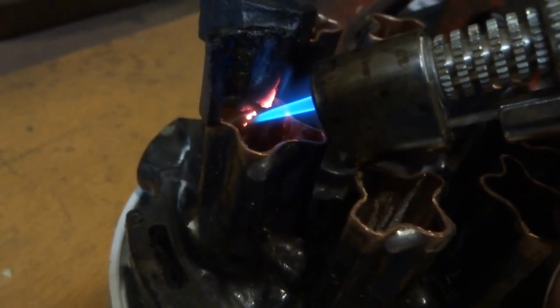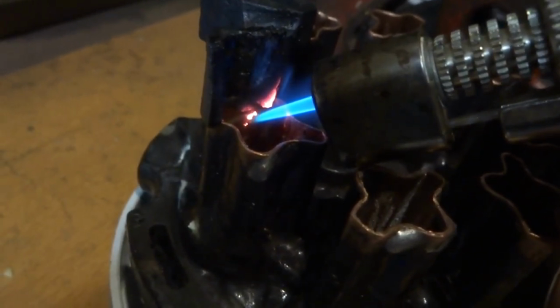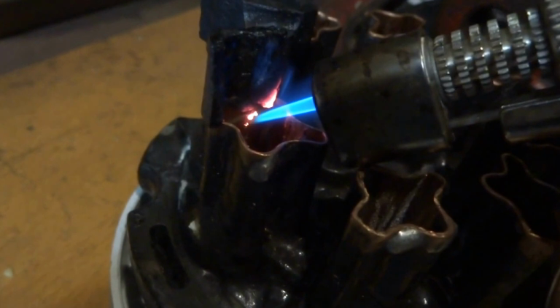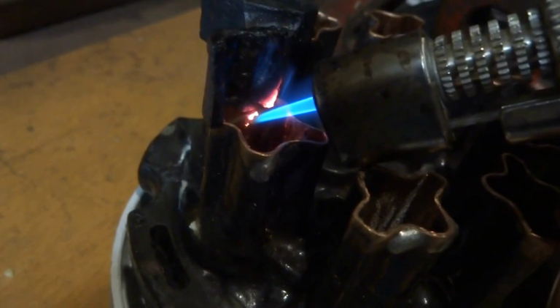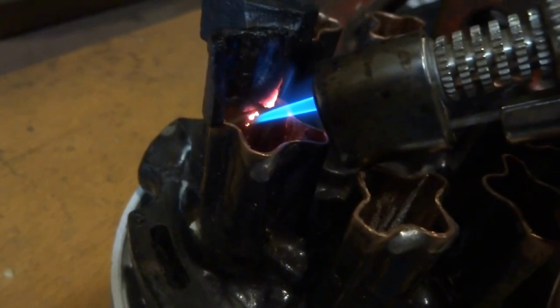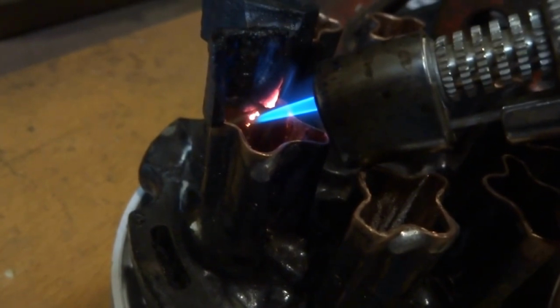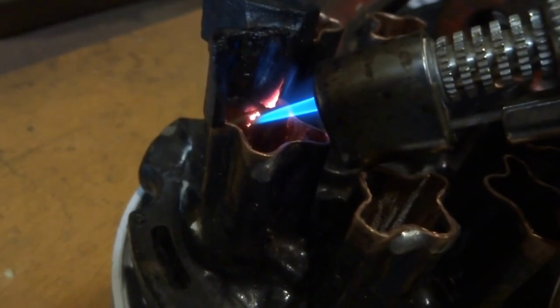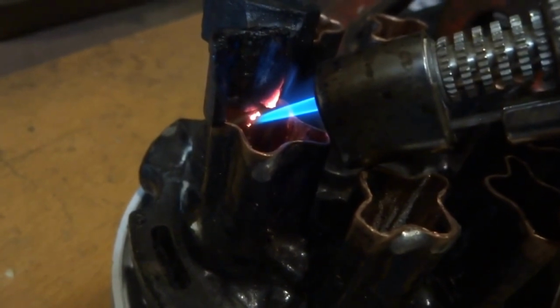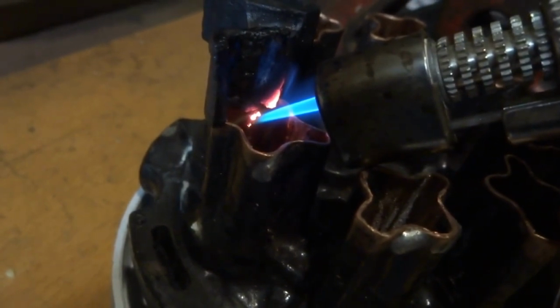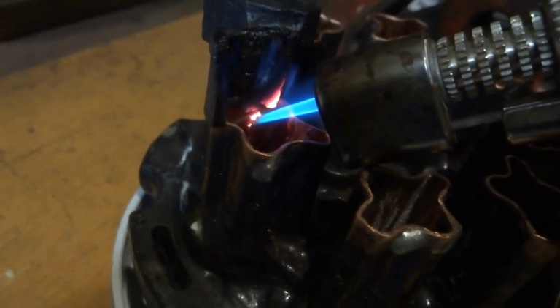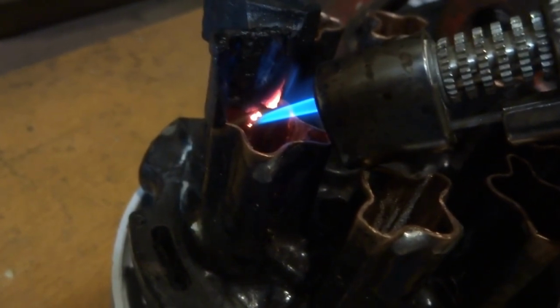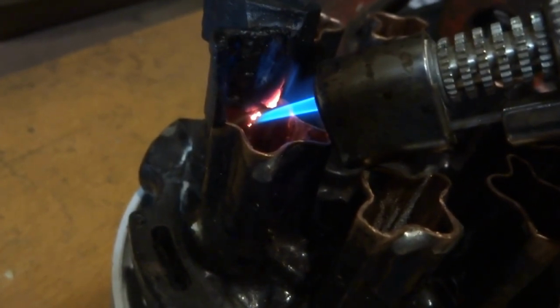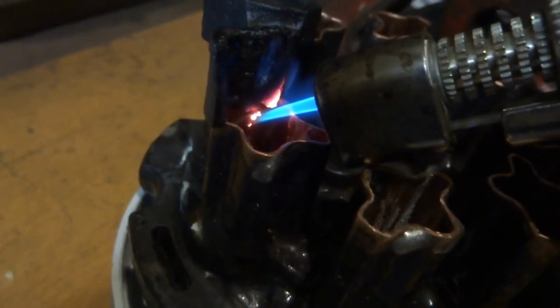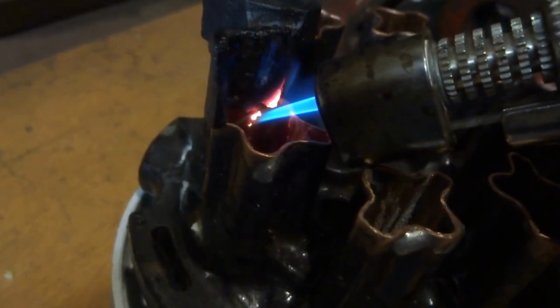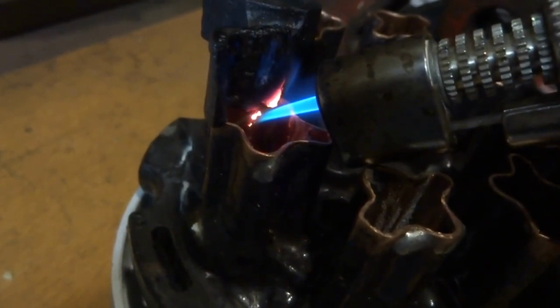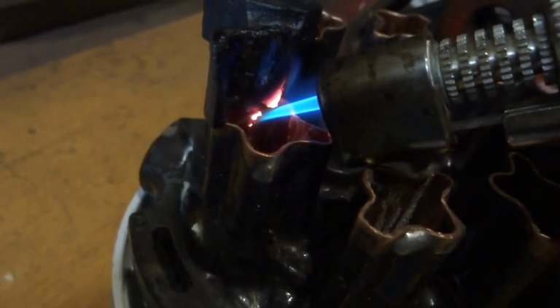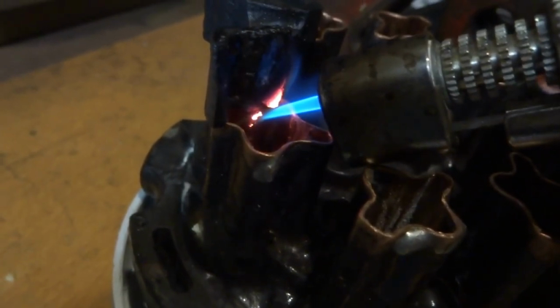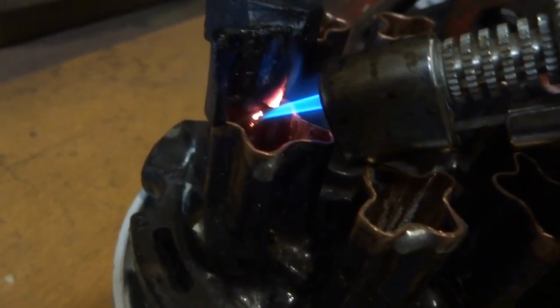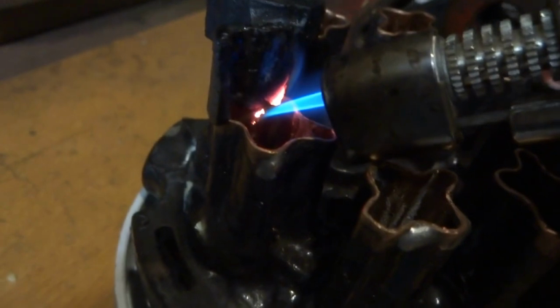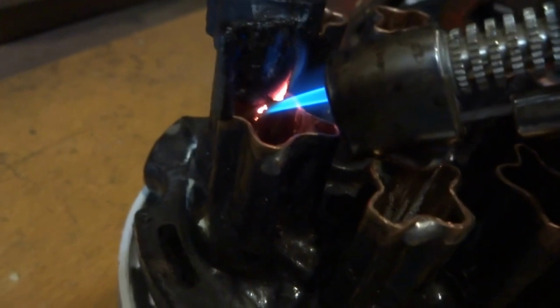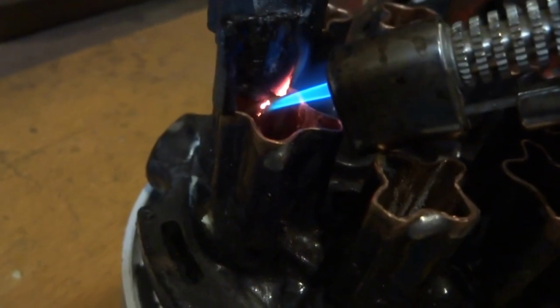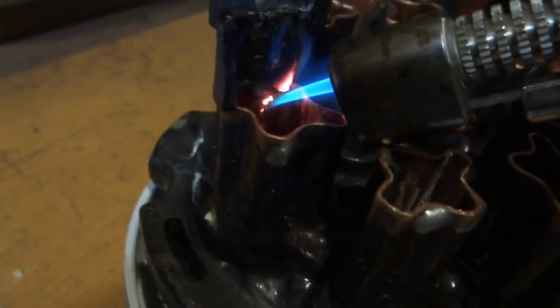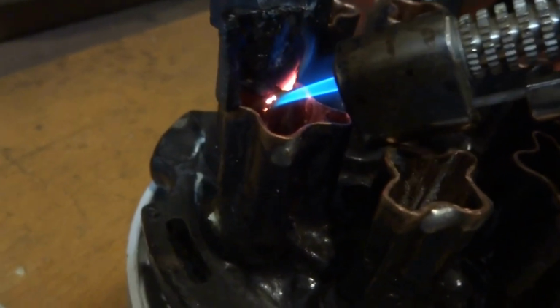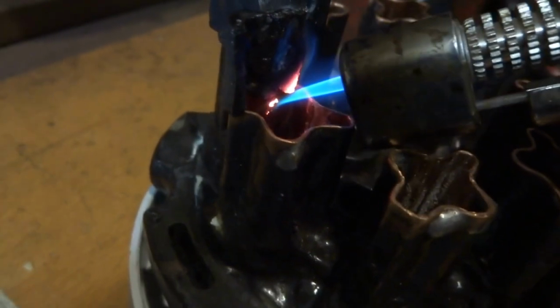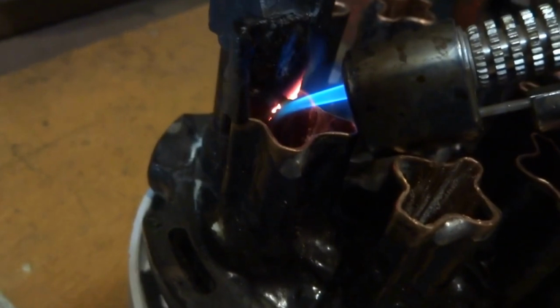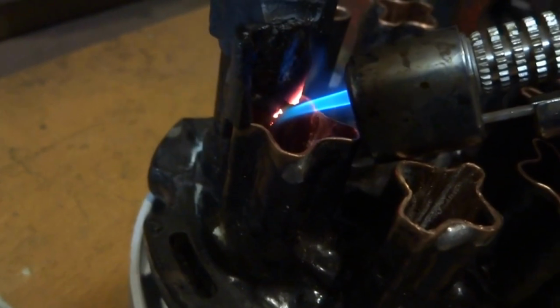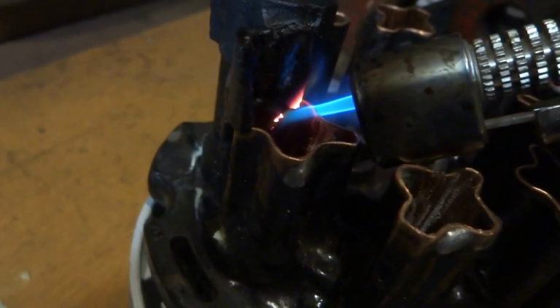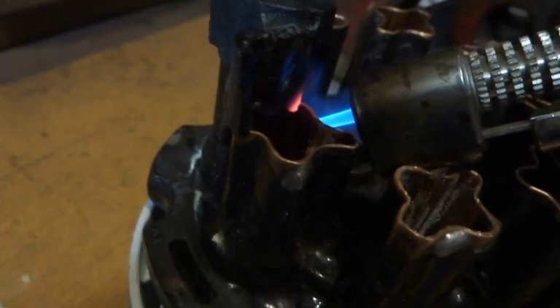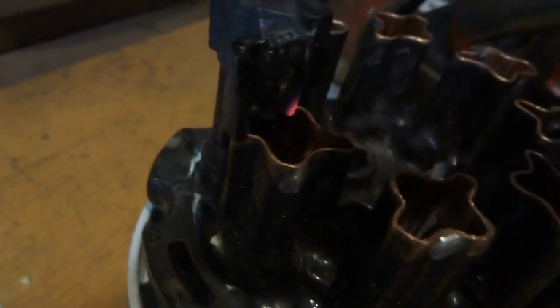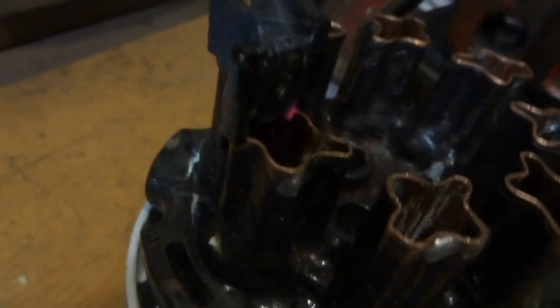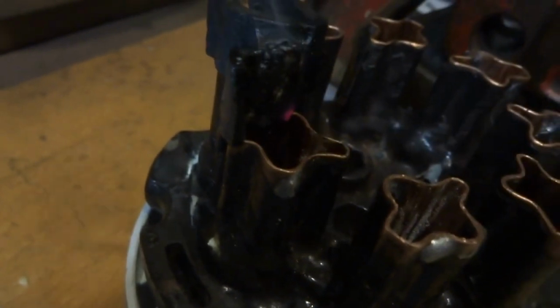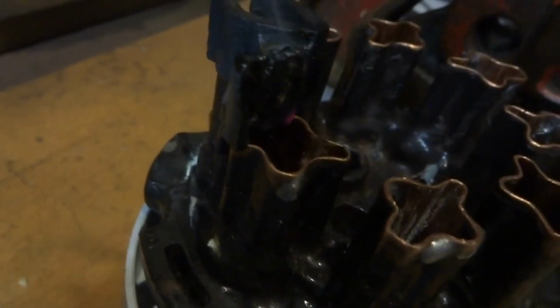Yeah, I'd say that the new tube can handle a lot more heat than the old one. It's starting to smell pretty bad.